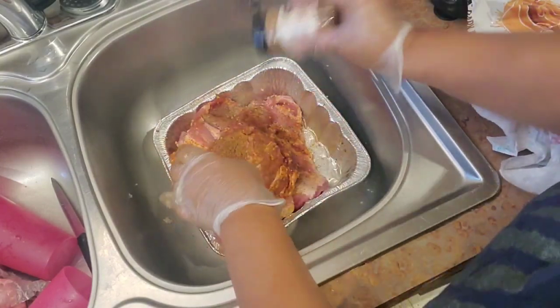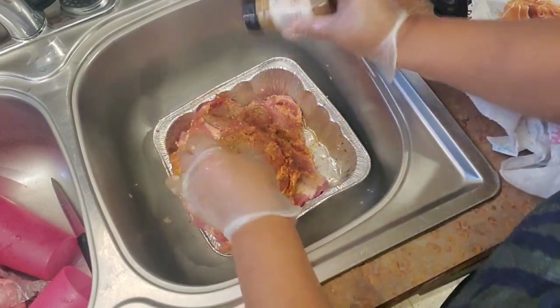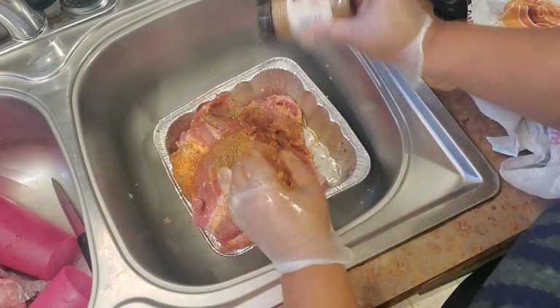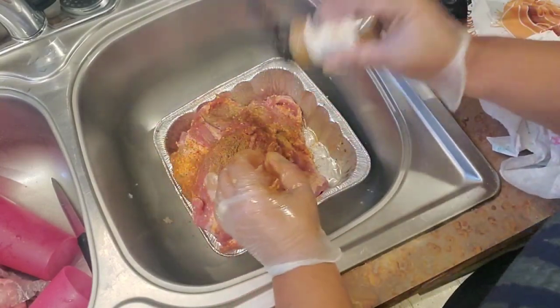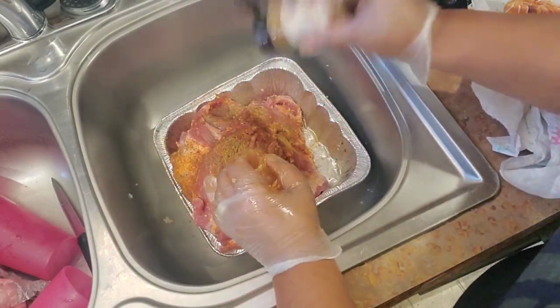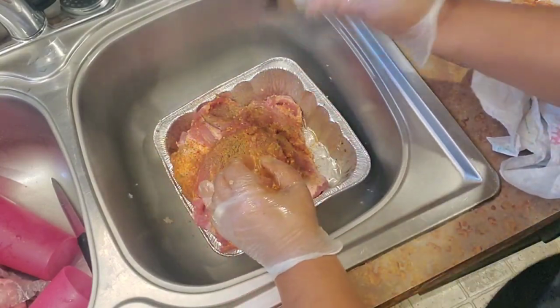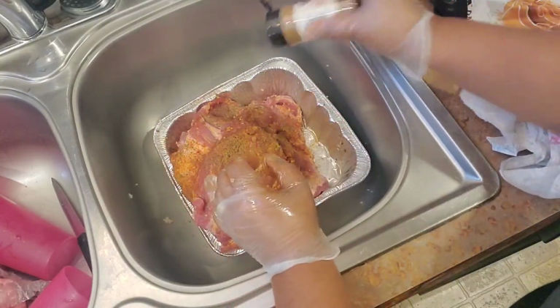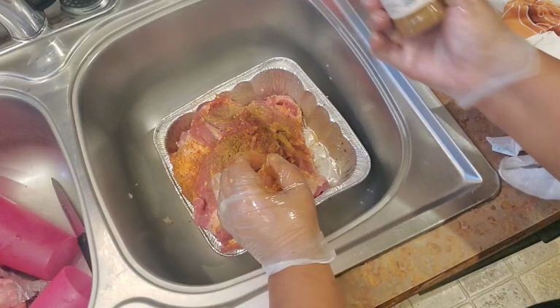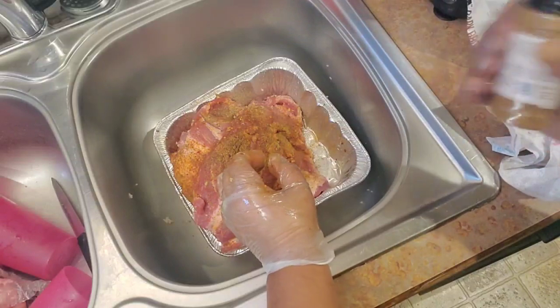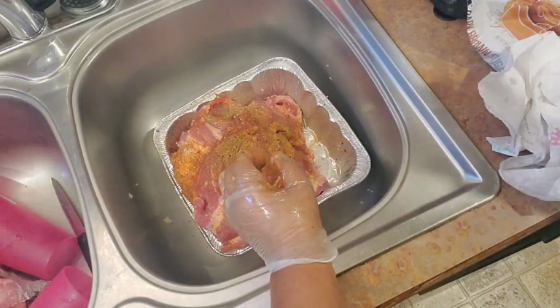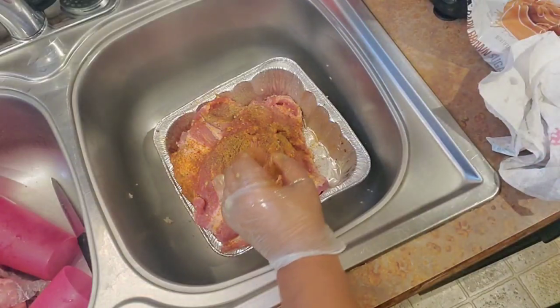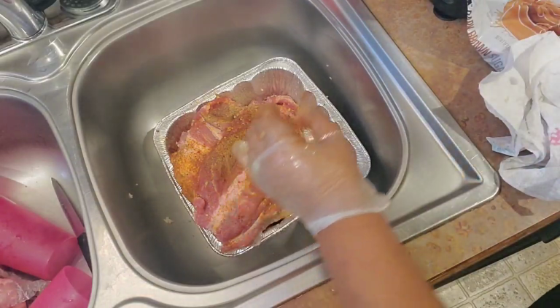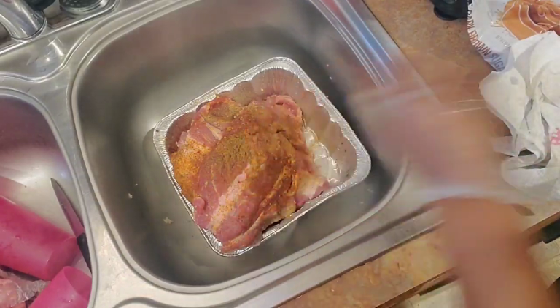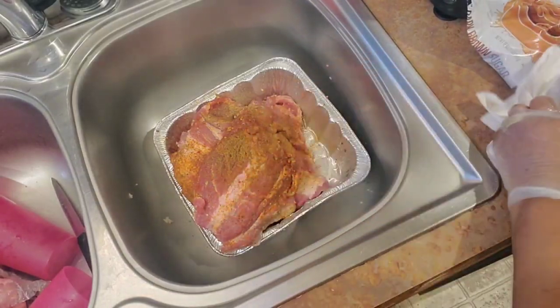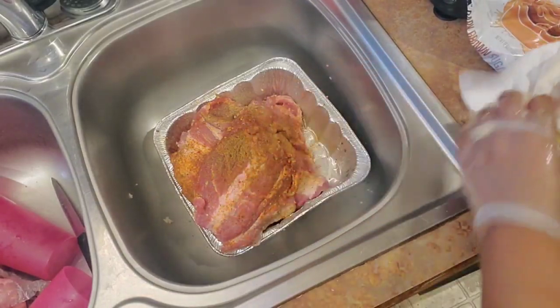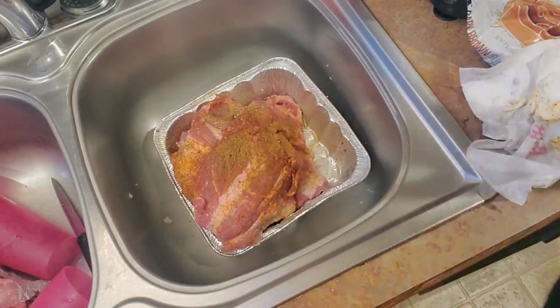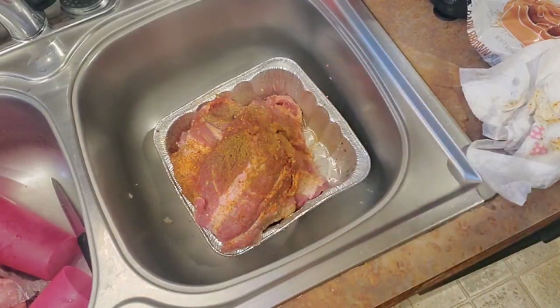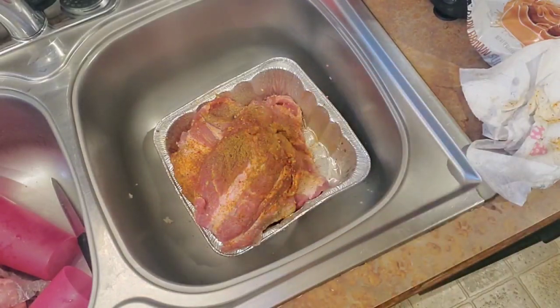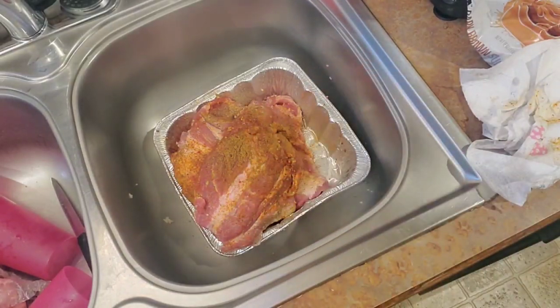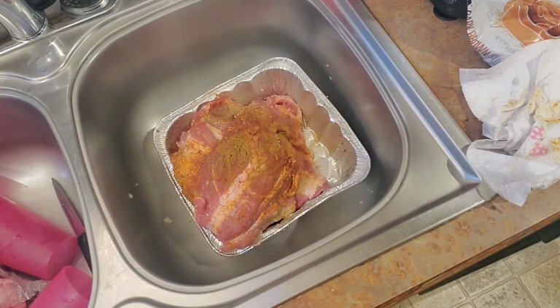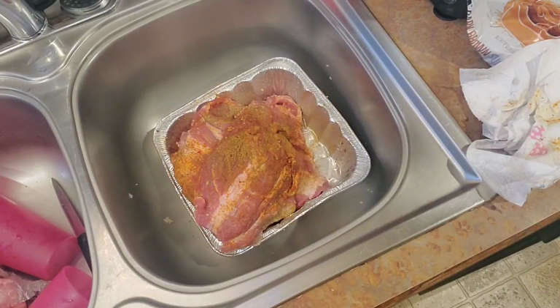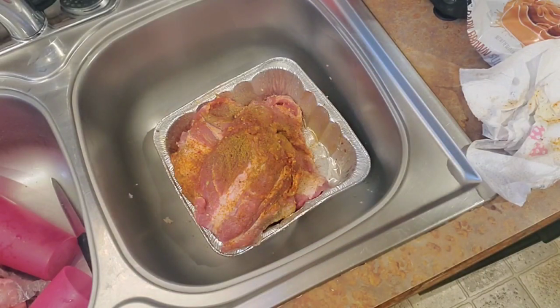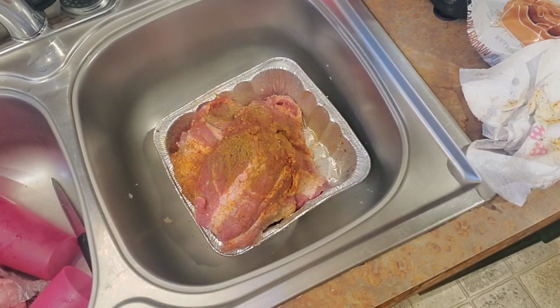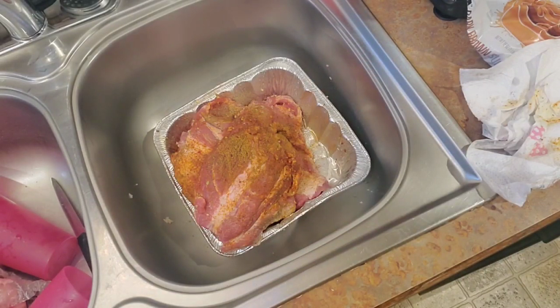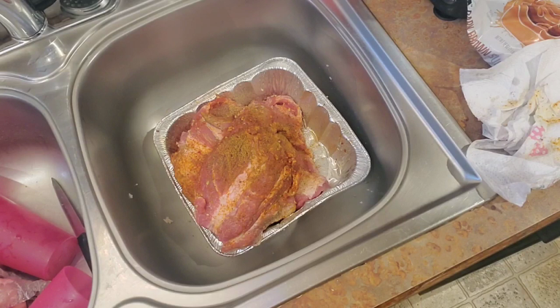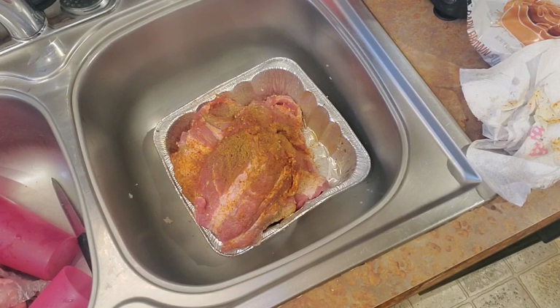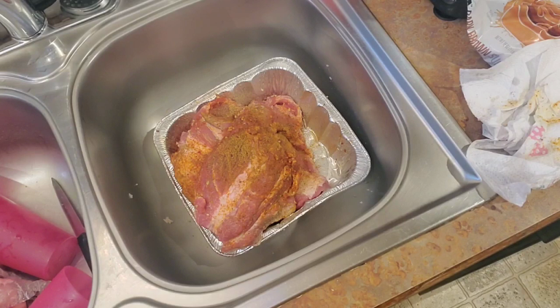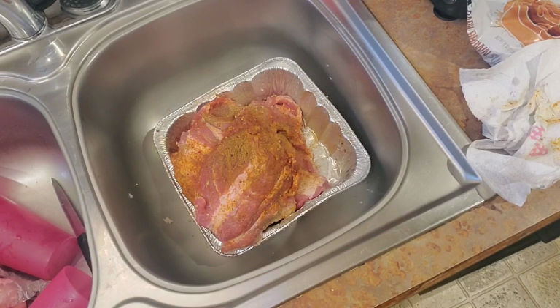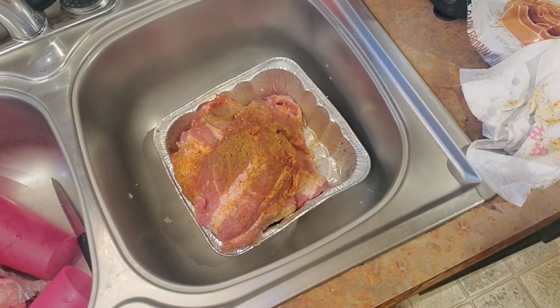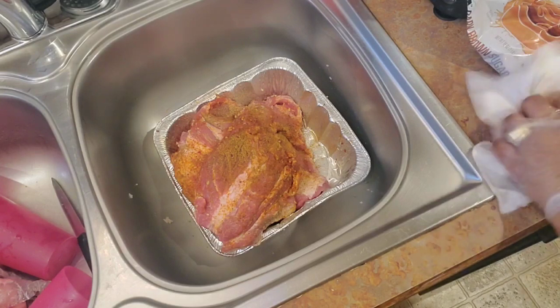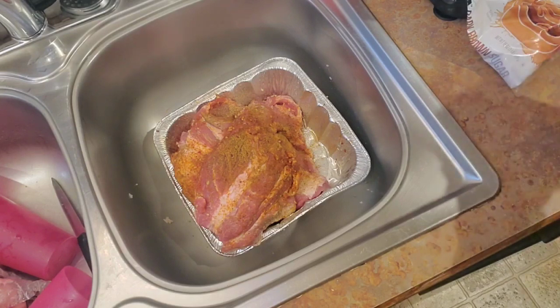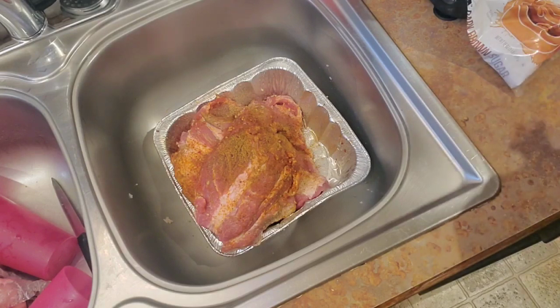We're also putting some onion powder in here — one or two tablespoons.